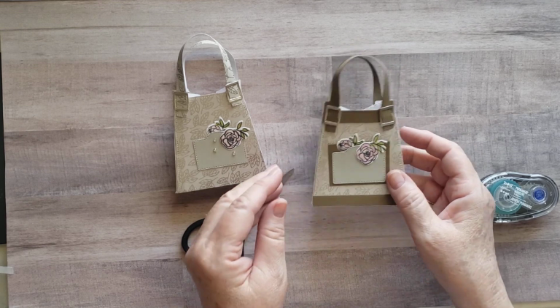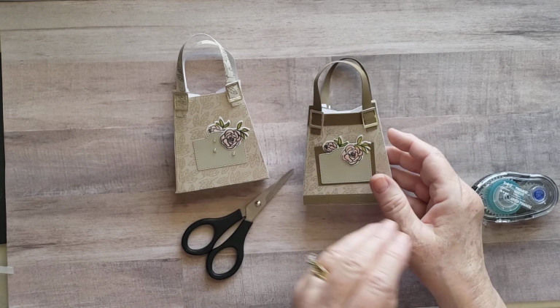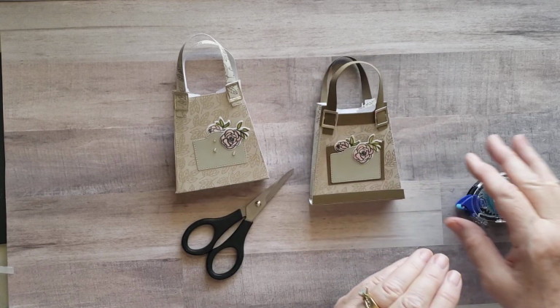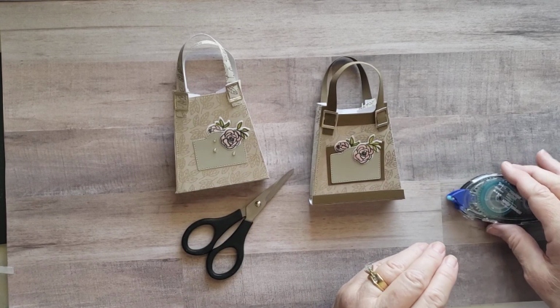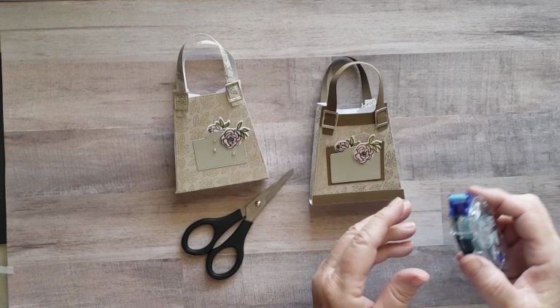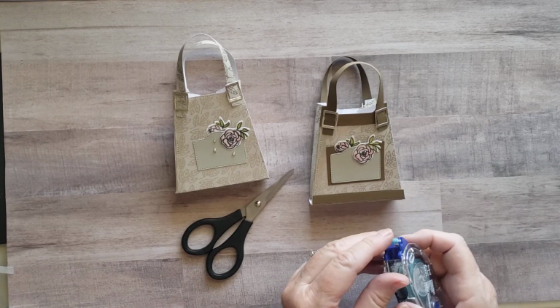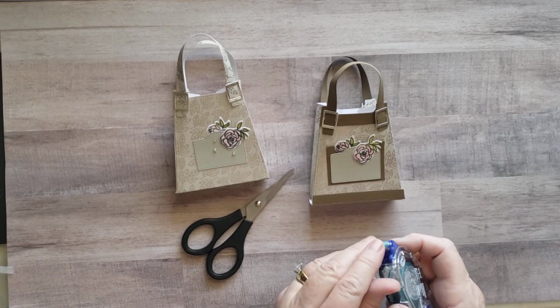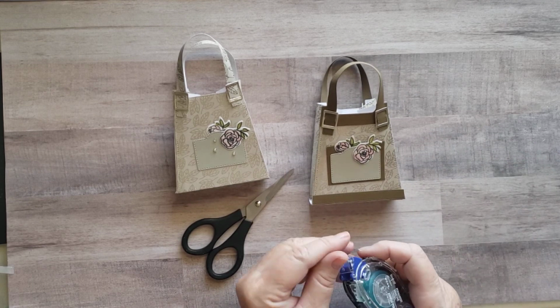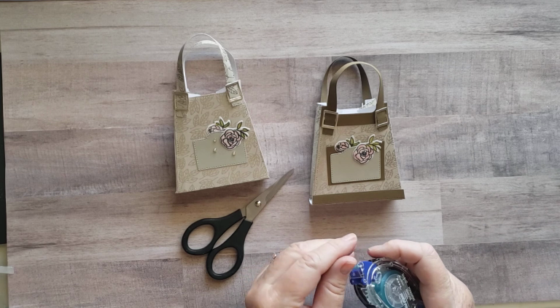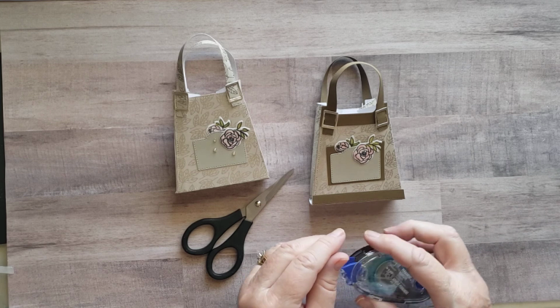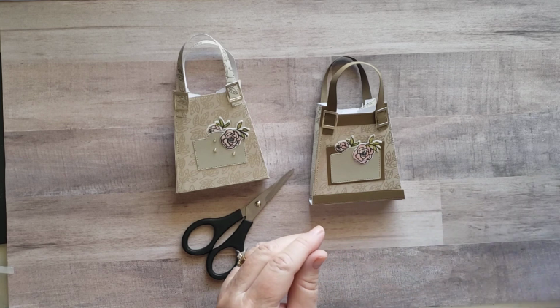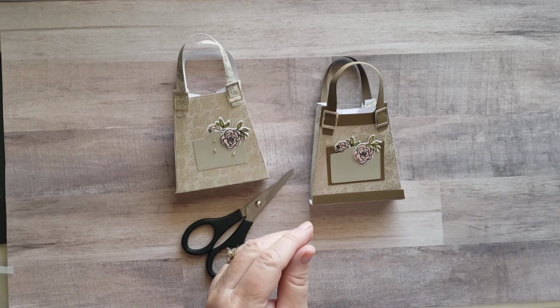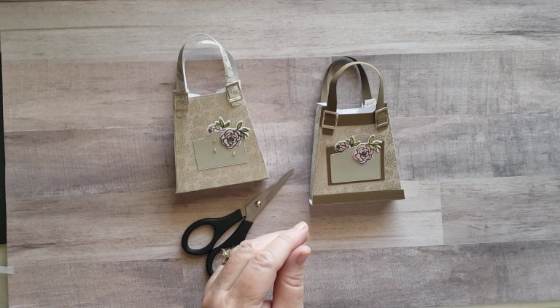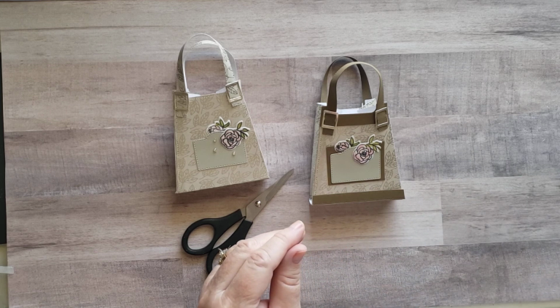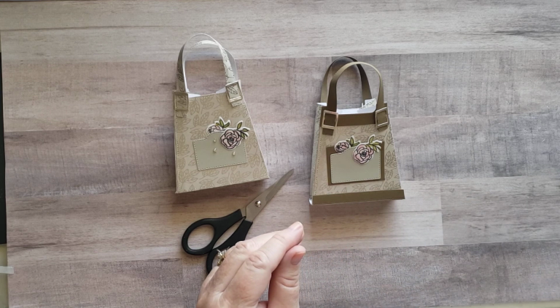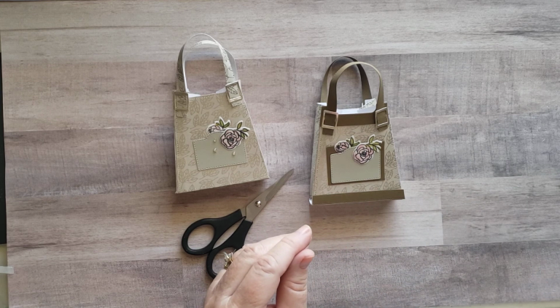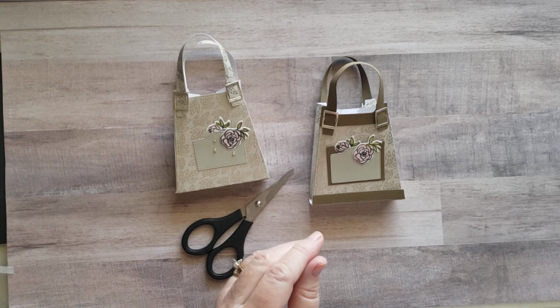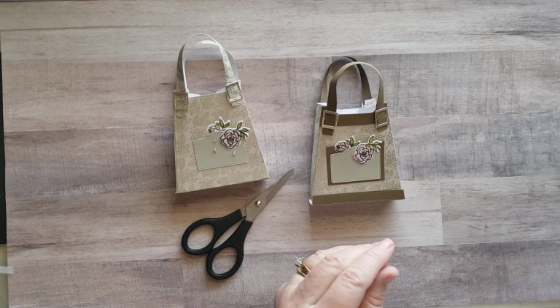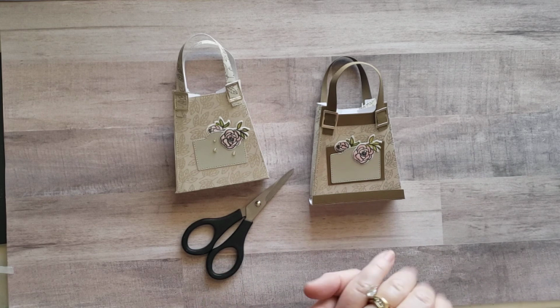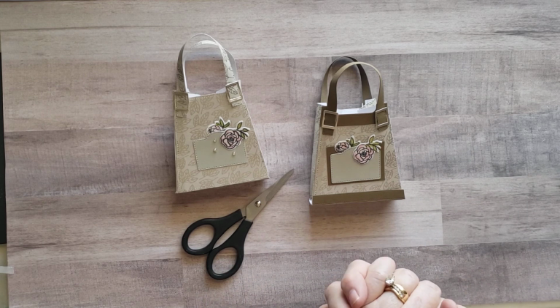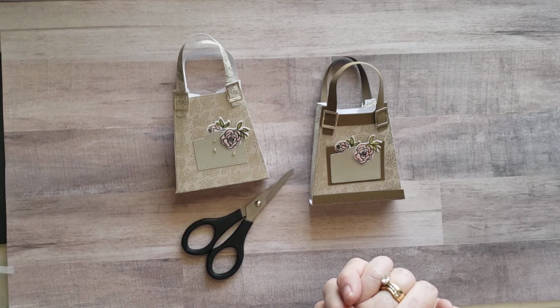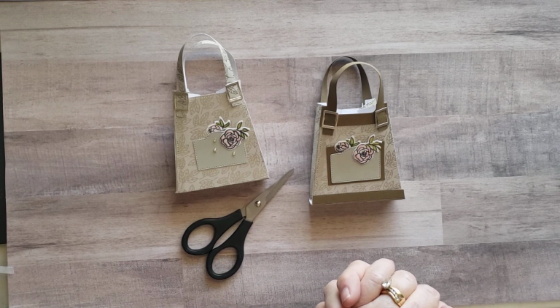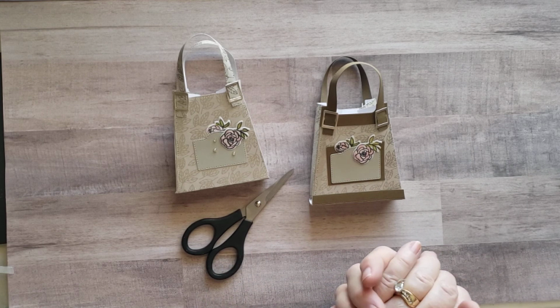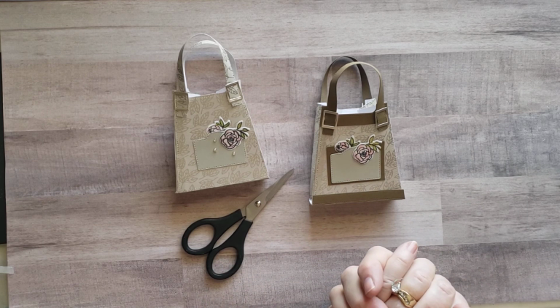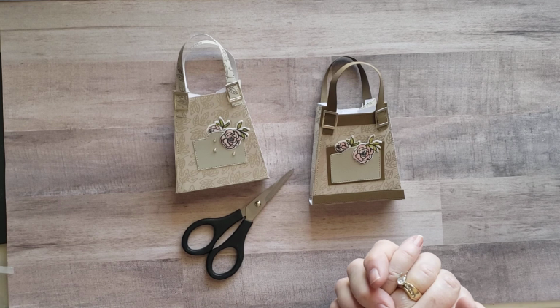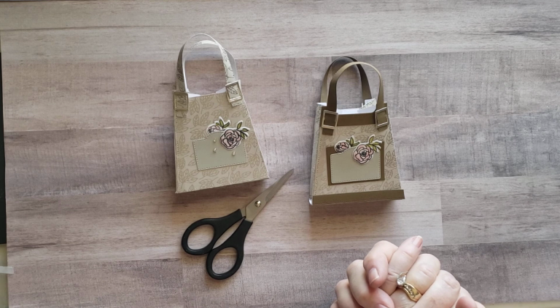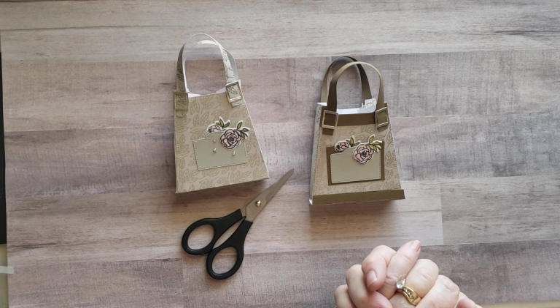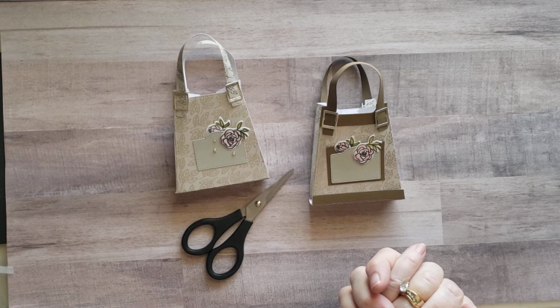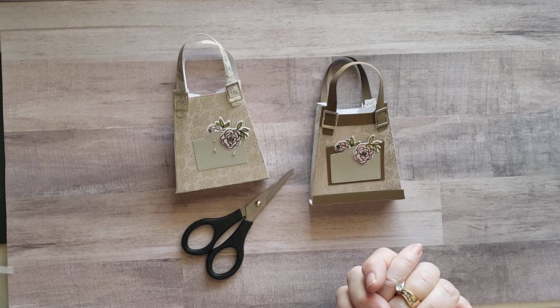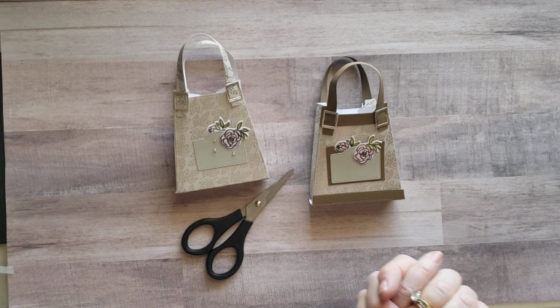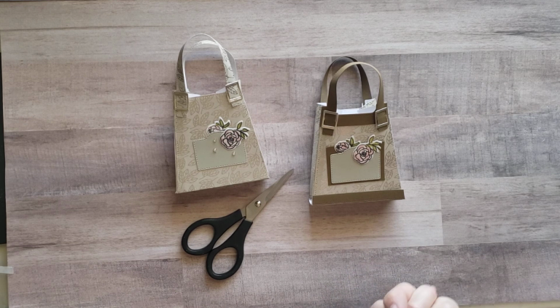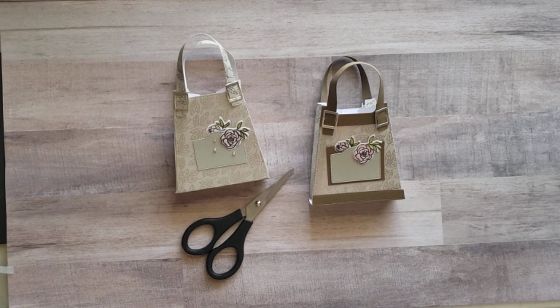Thank you for watching. Once again, this is Trenna Brower. You can find me at trennabrower at gmail dot com or trennabrower dot stampinup dot net. Thank you for watching. Bye bye.